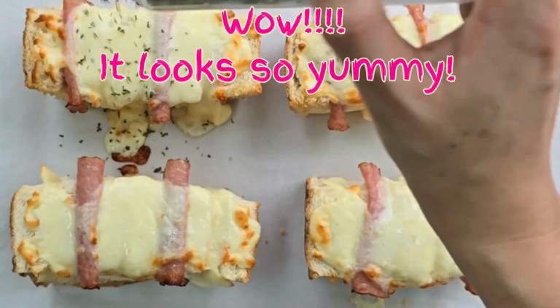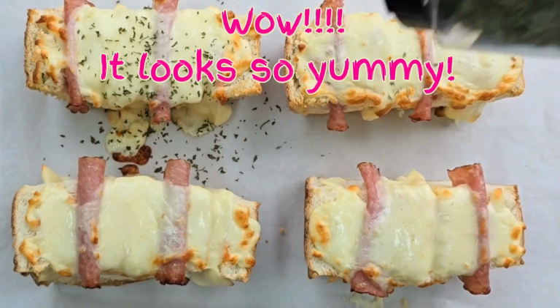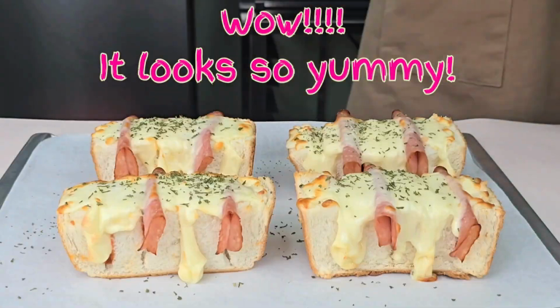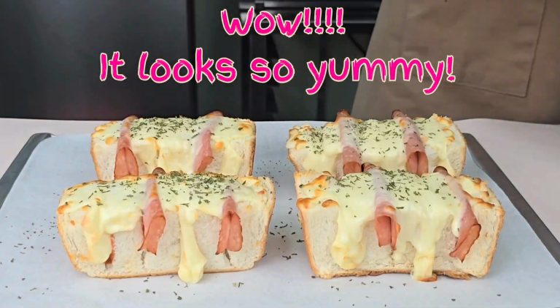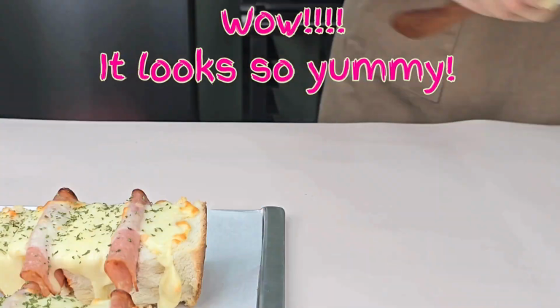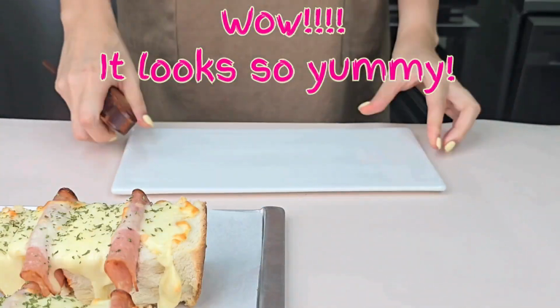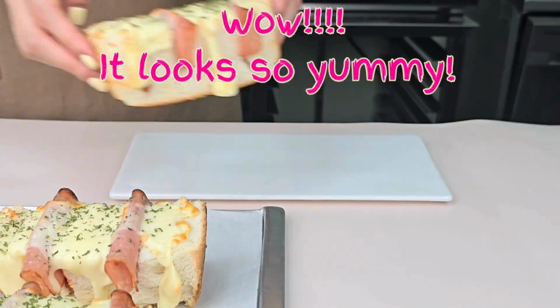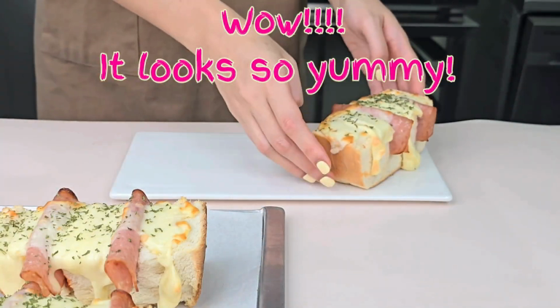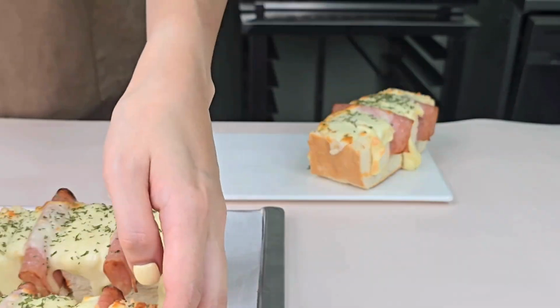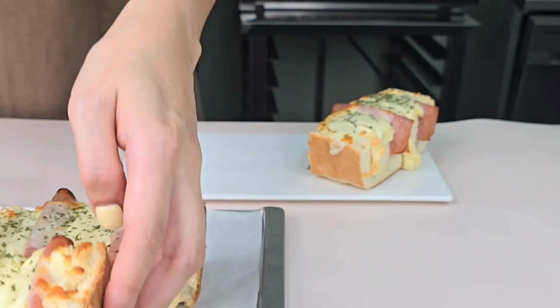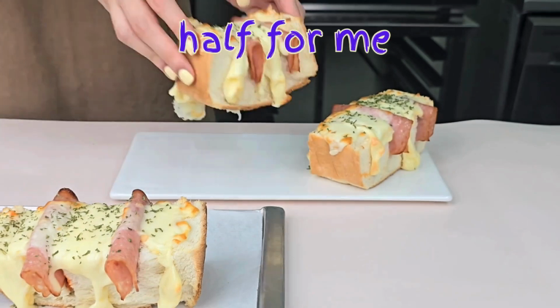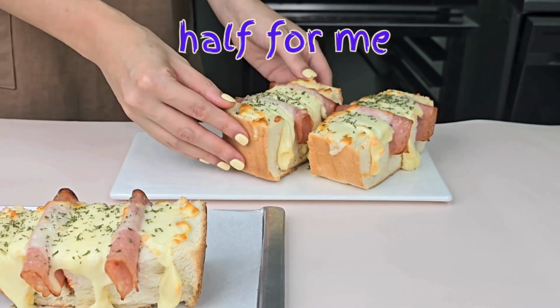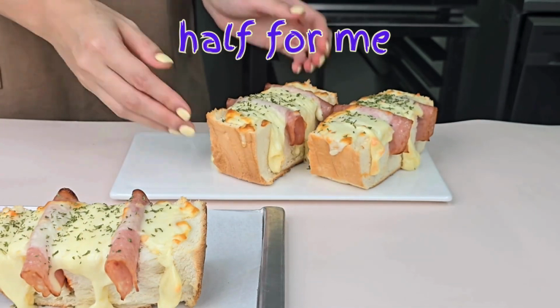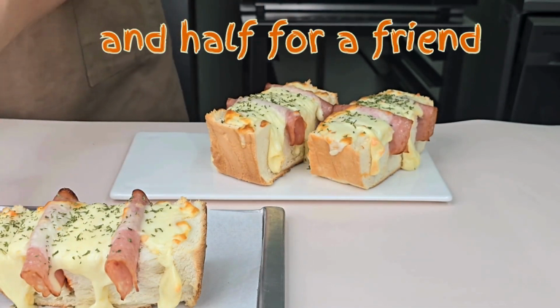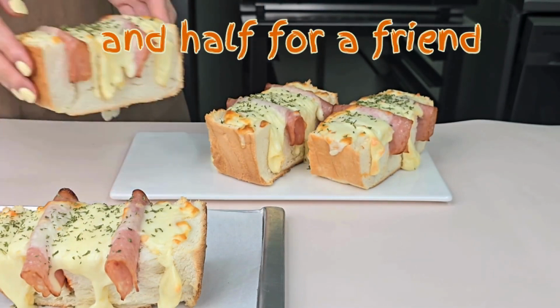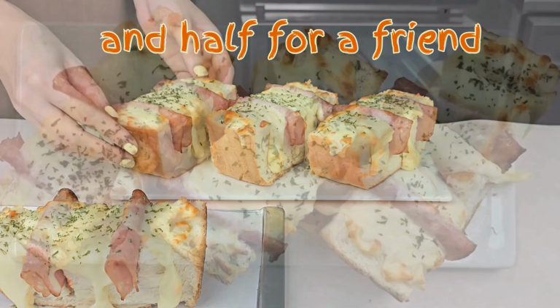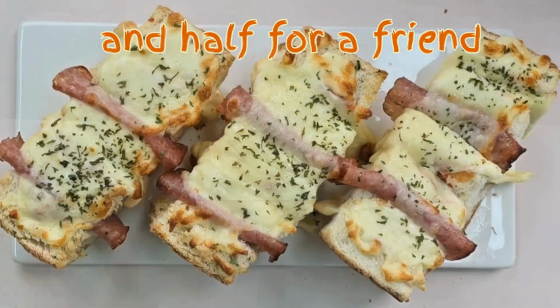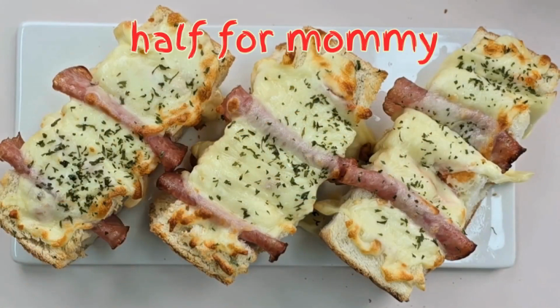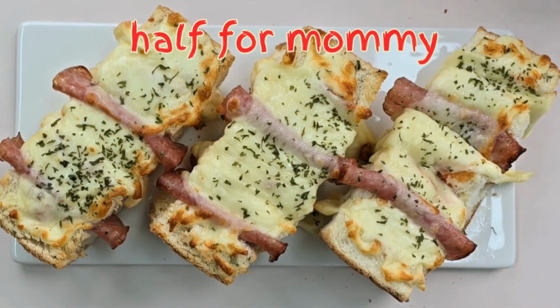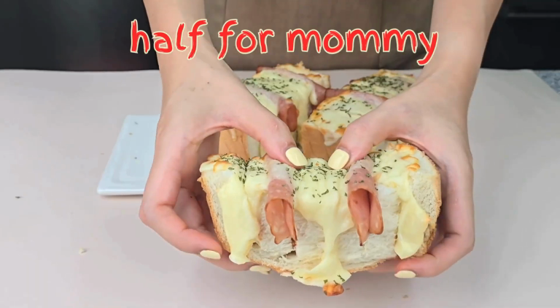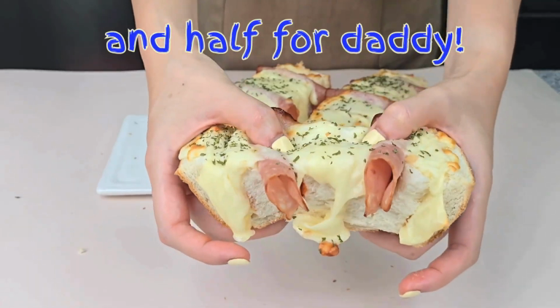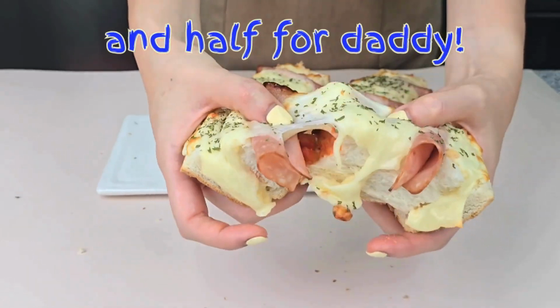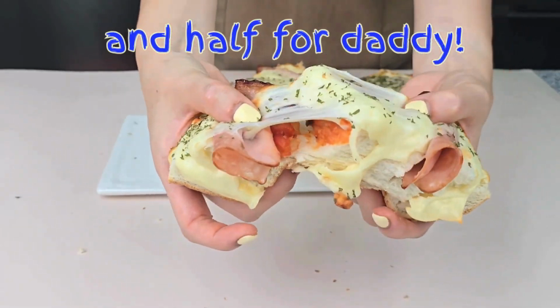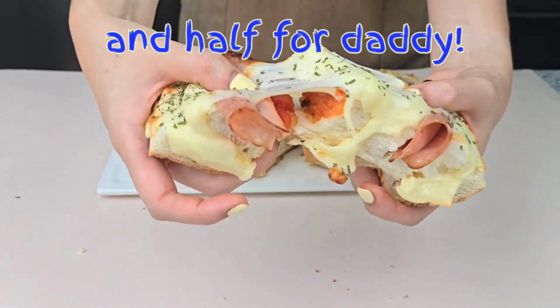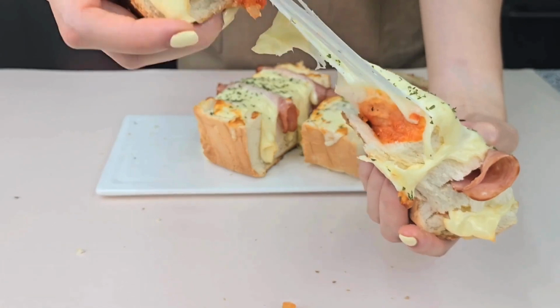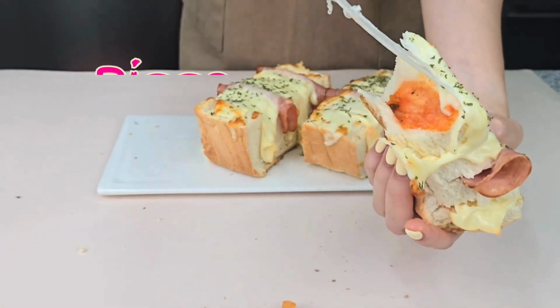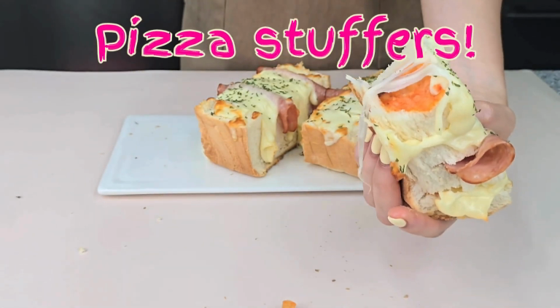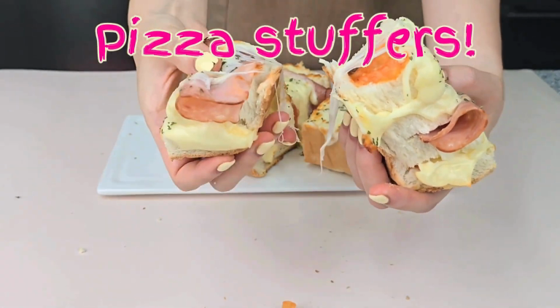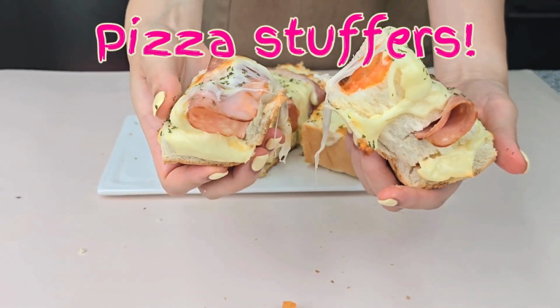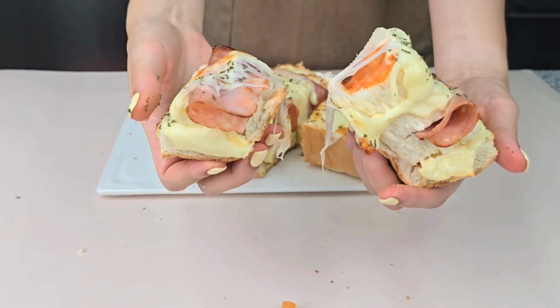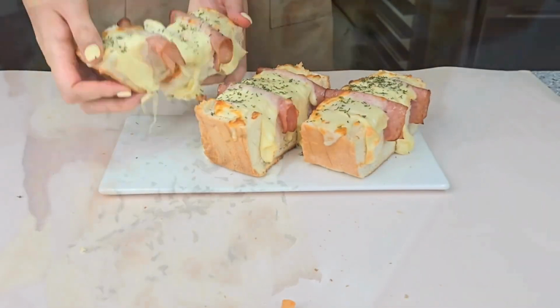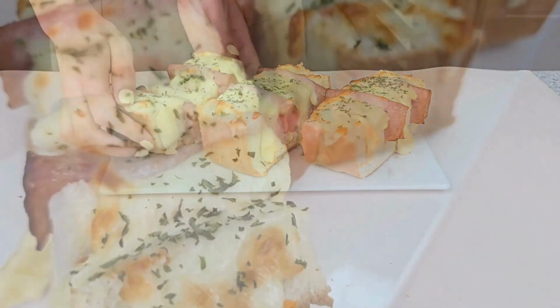Wow, it looks so yummy! Yummy! Half for me, and half for a friend. Half for mommy, and half for daddy. Pizza stuffers! Pizza stuffers!